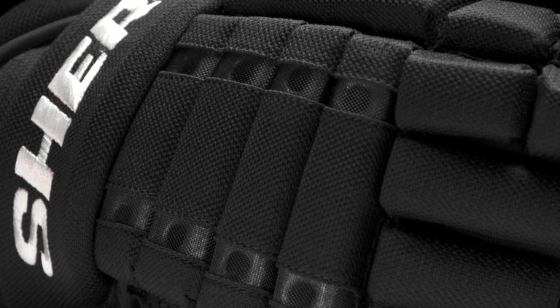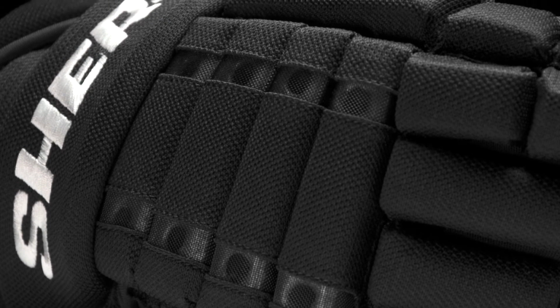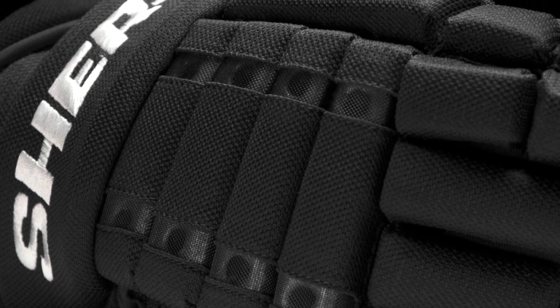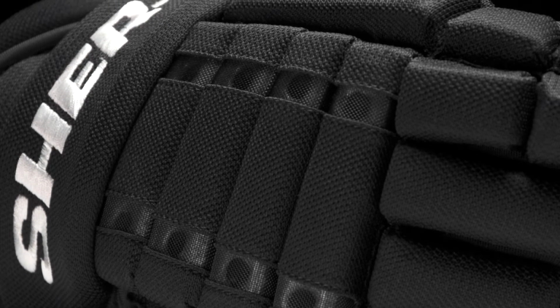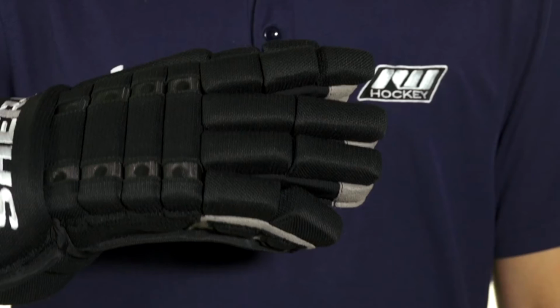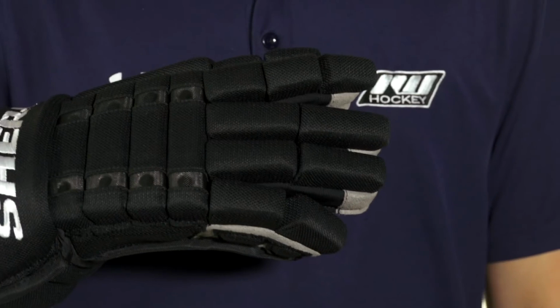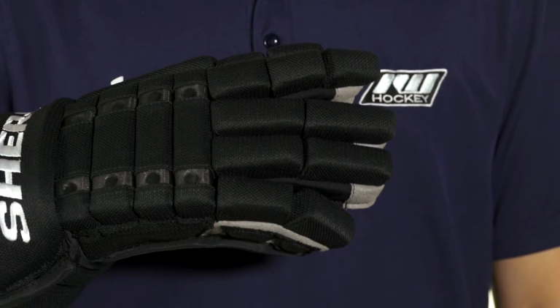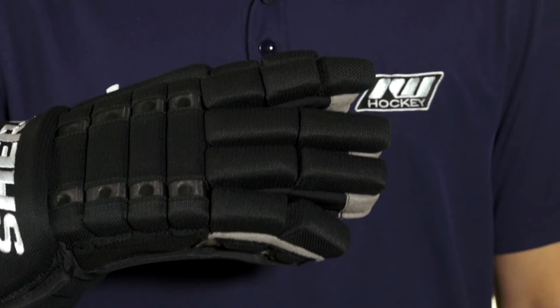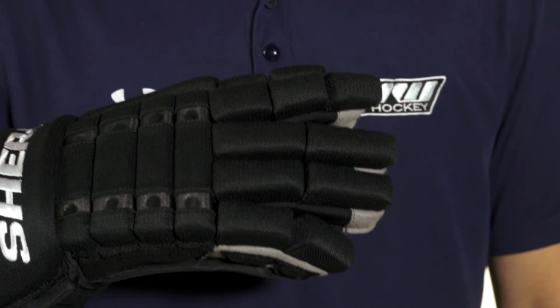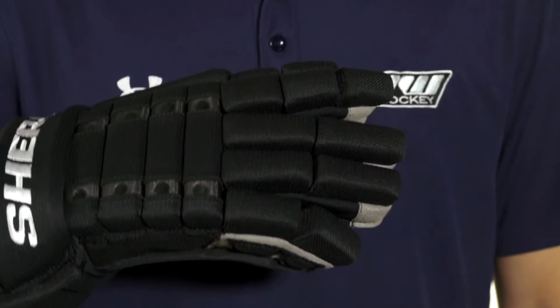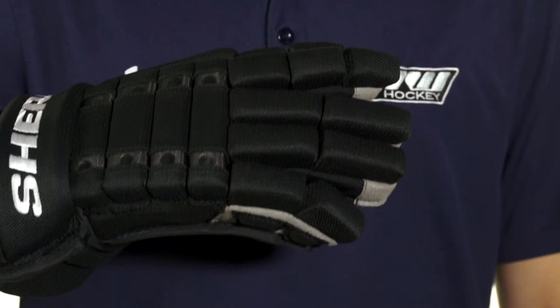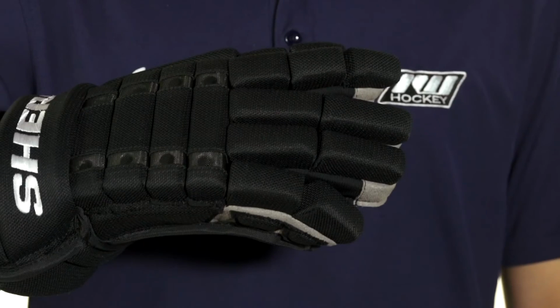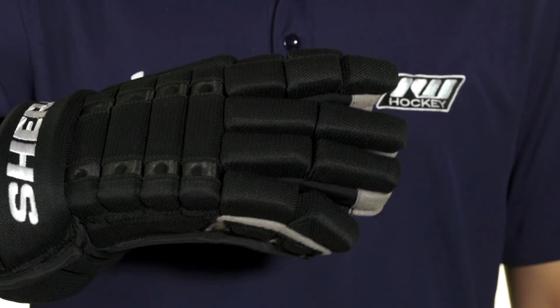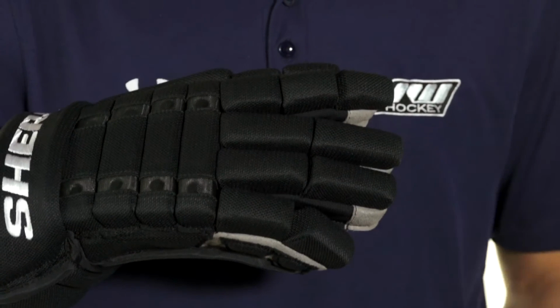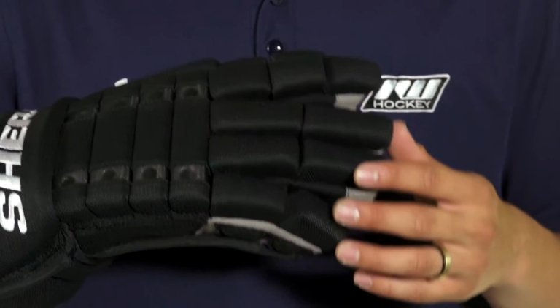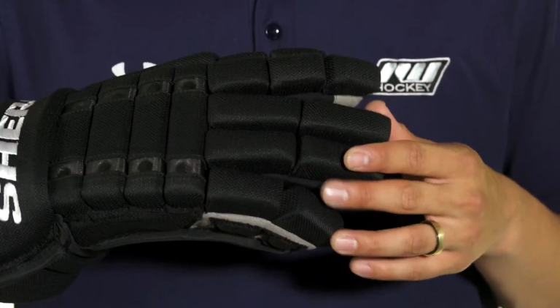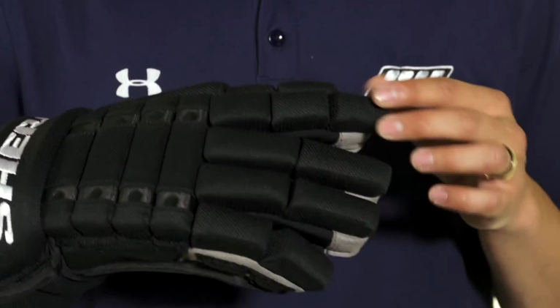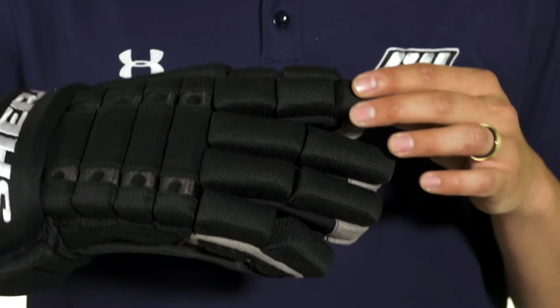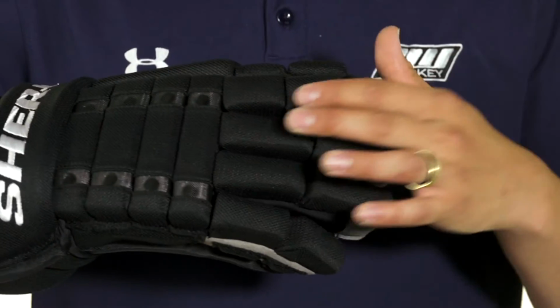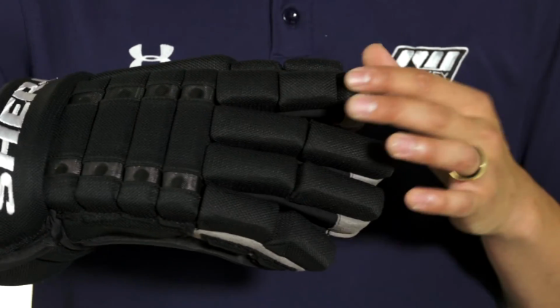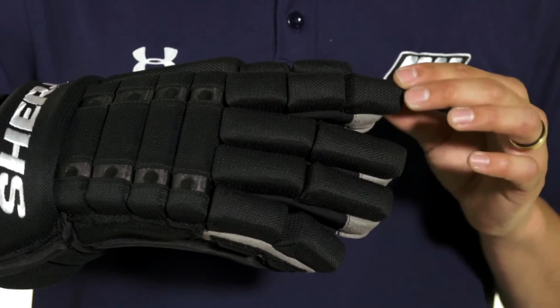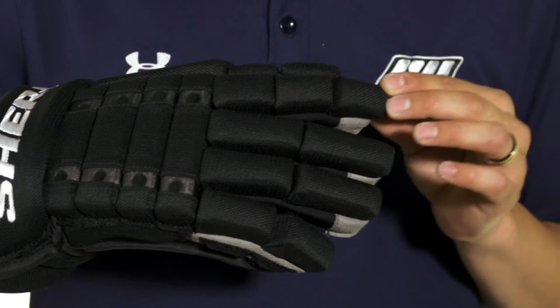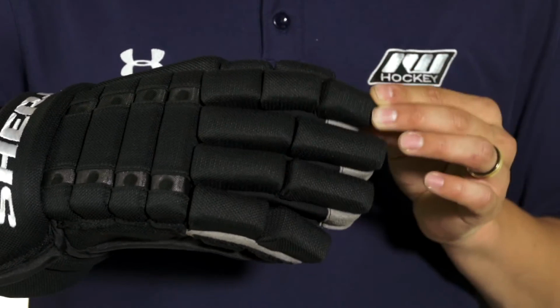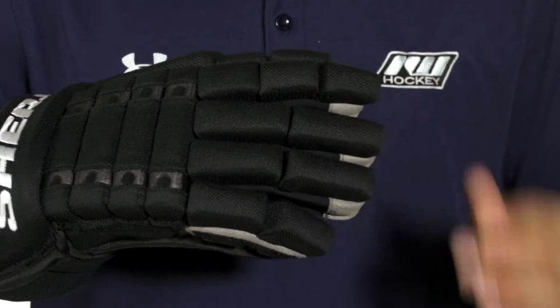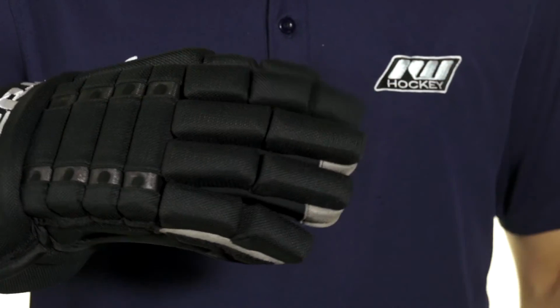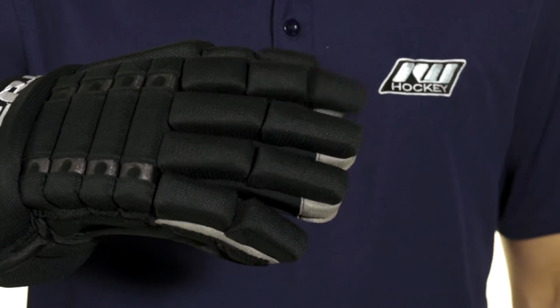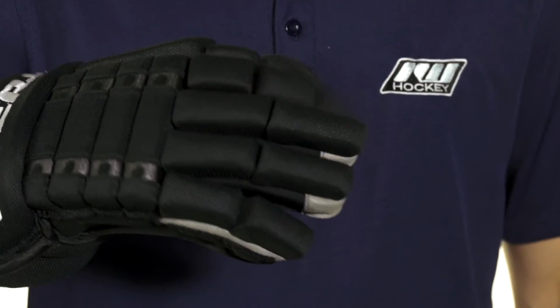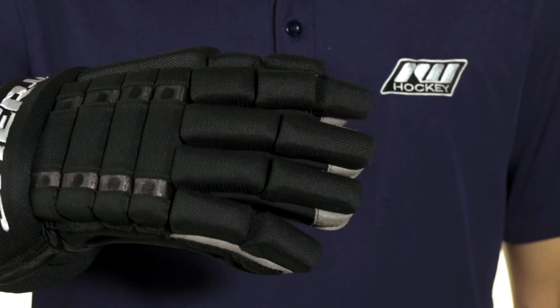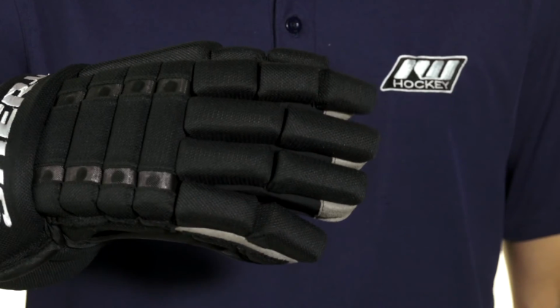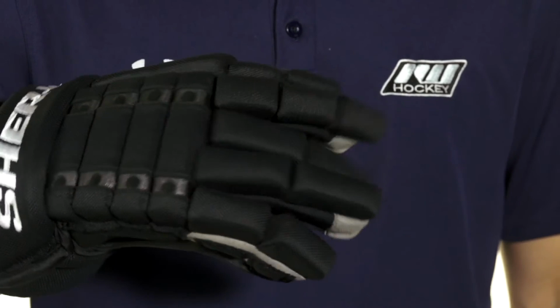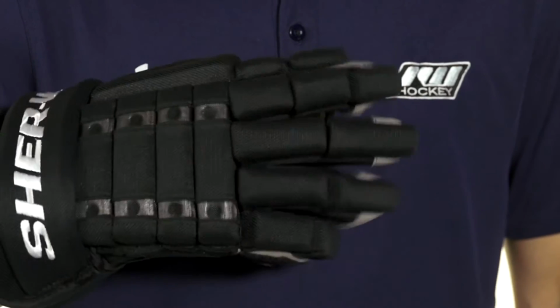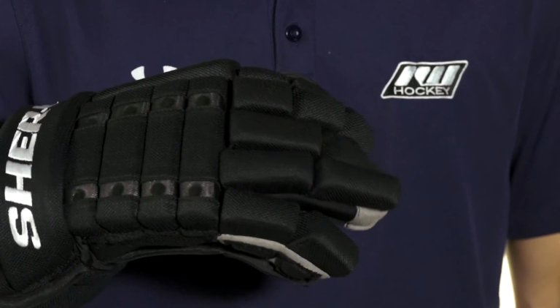The fingers use a similar construction with medium density foams topped with plastic inserts. Additionally, we're going to see a triple segmented index finger giving good dexterity and also good grip on your stick.